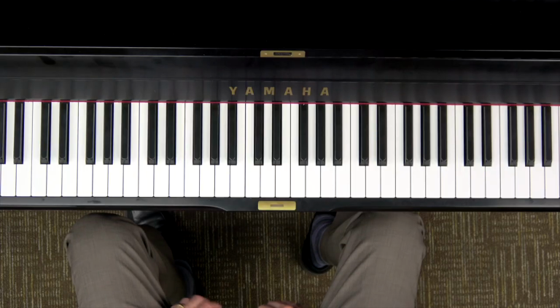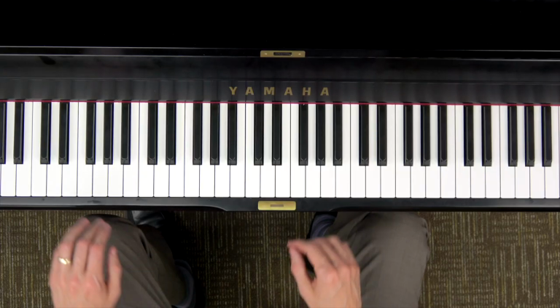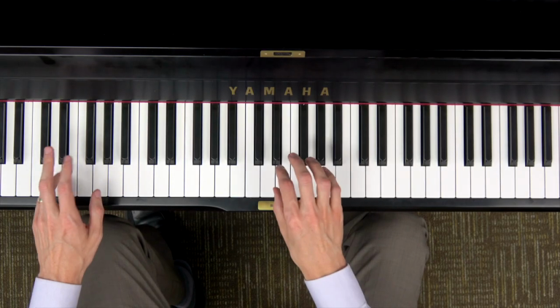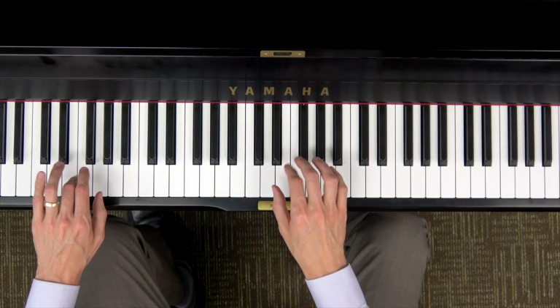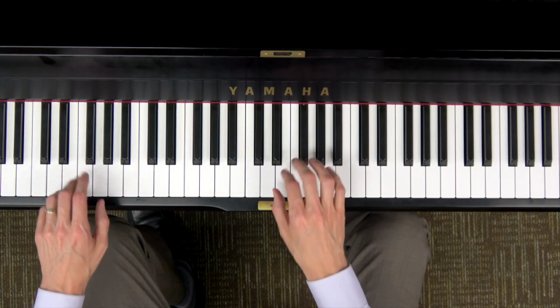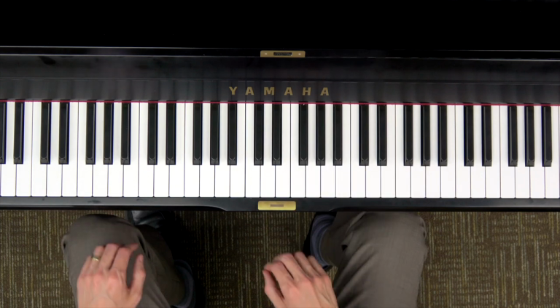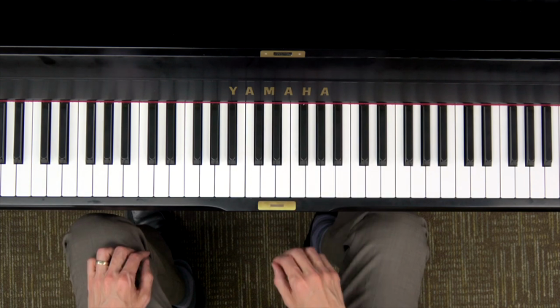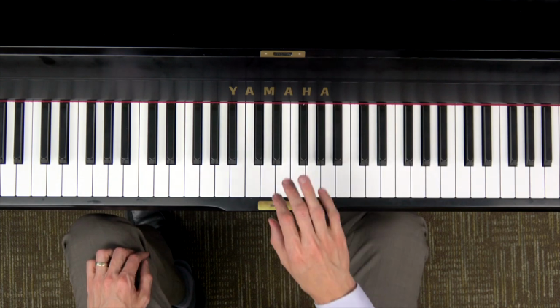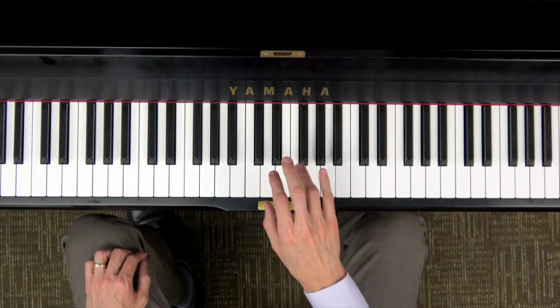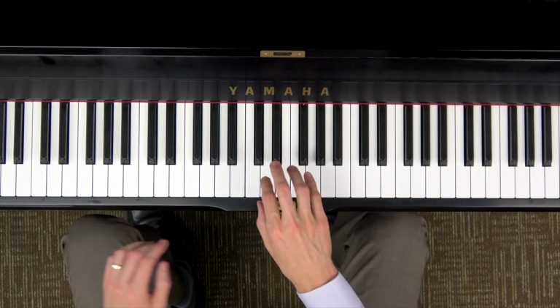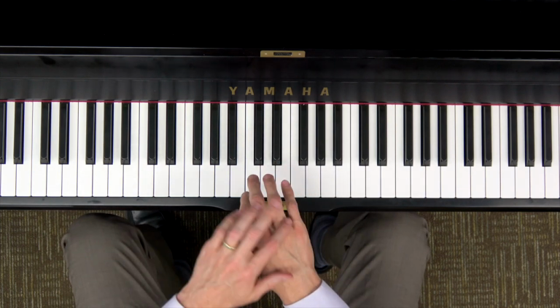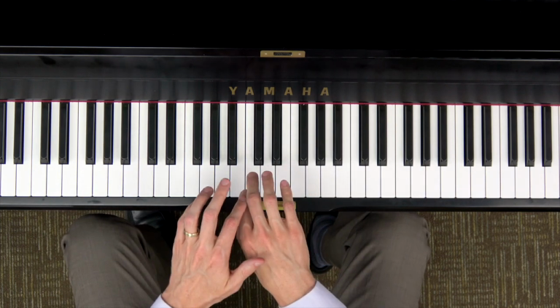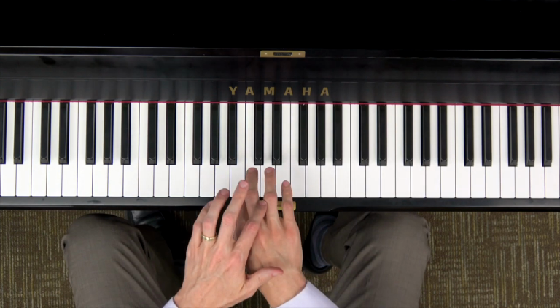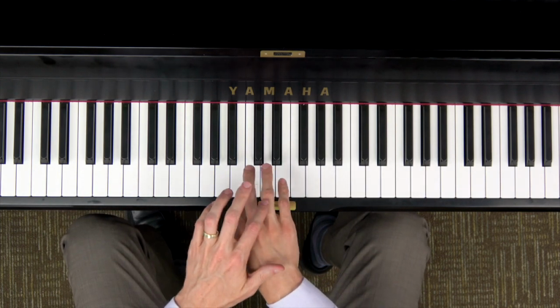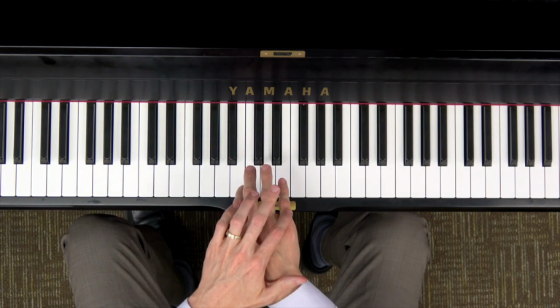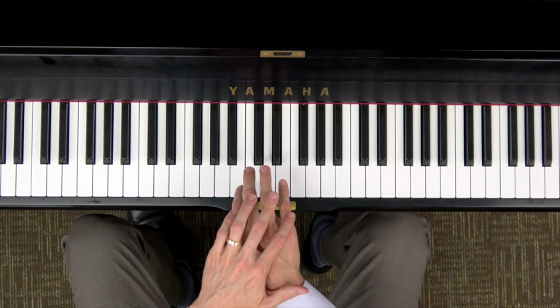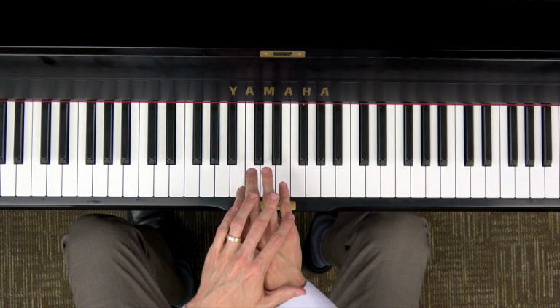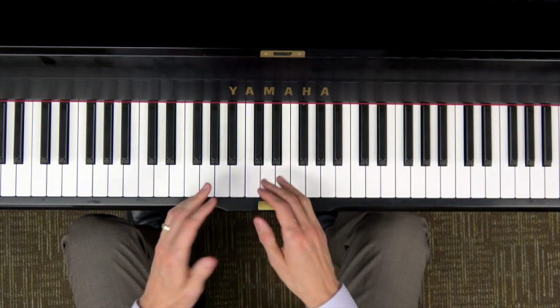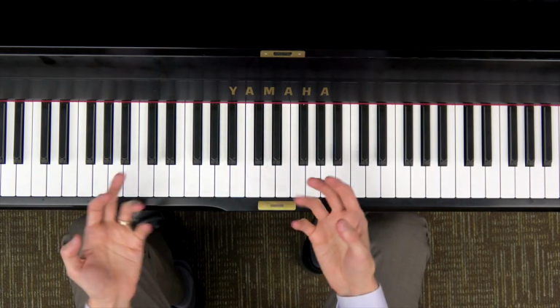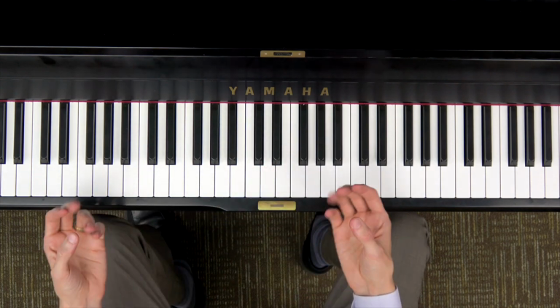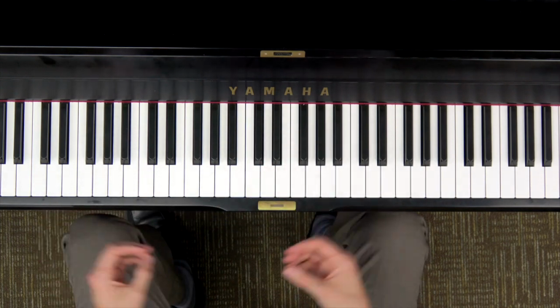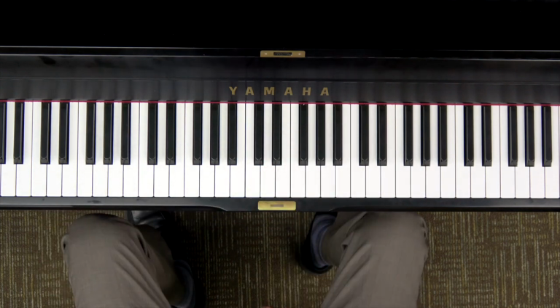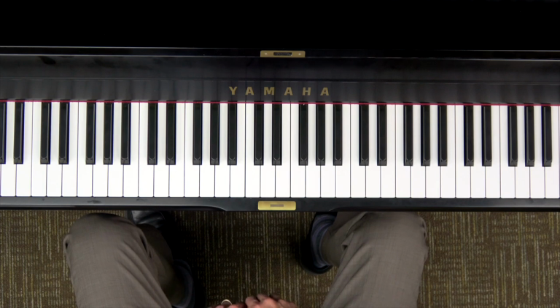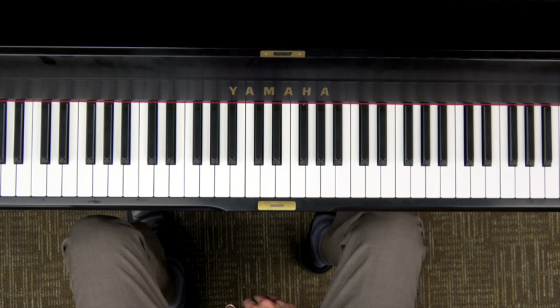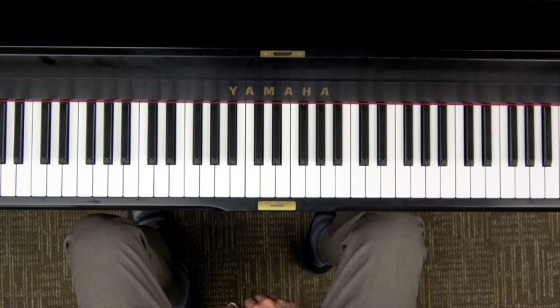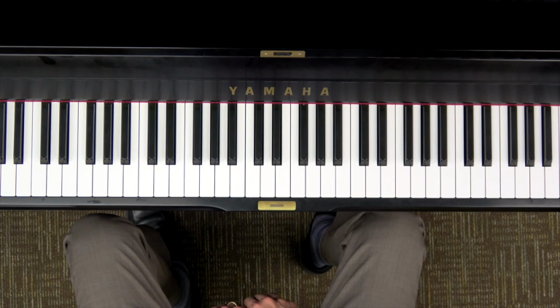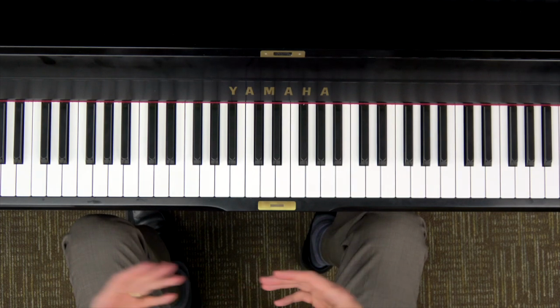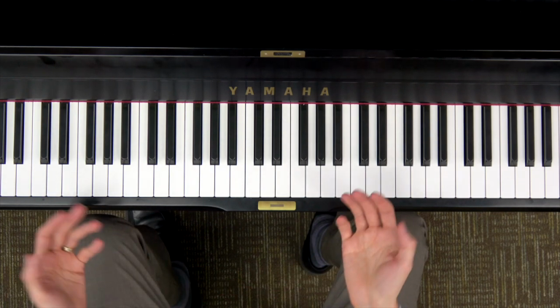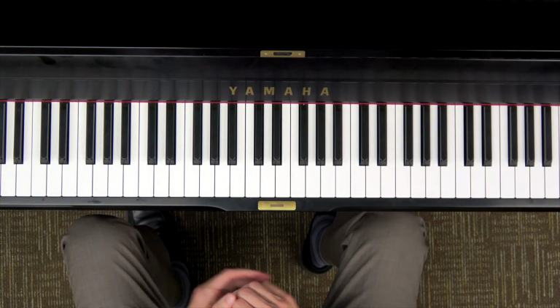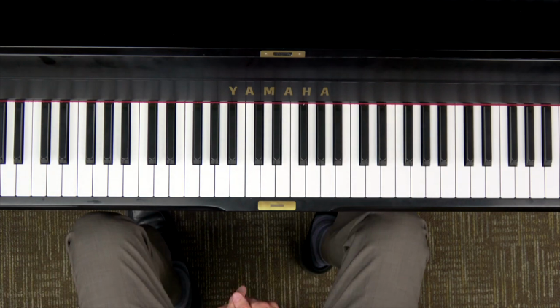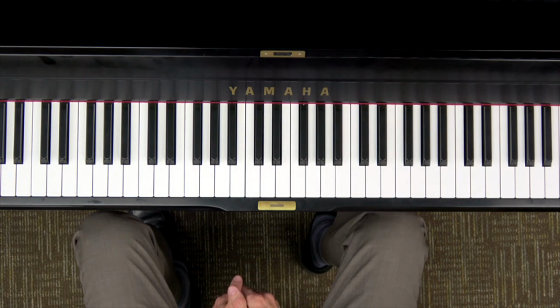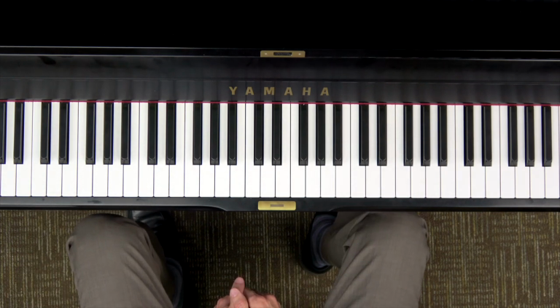You need a little bit more hand coordination, a little bit more finger strength, especially in fingers four and five — sometimes considered the weaker fingers — and you'll be playing The Wild Horses.